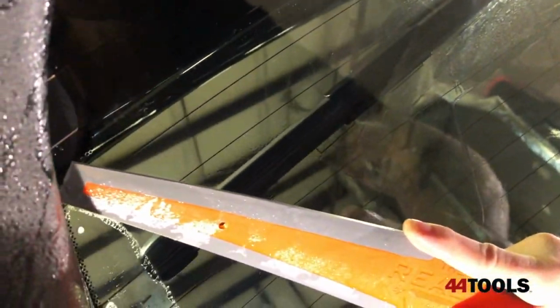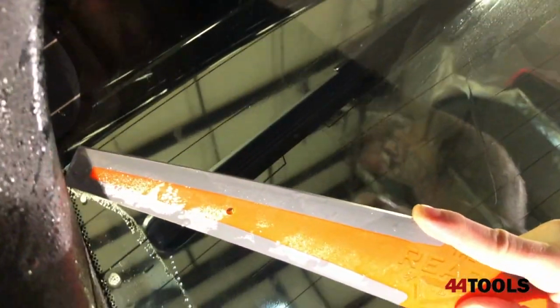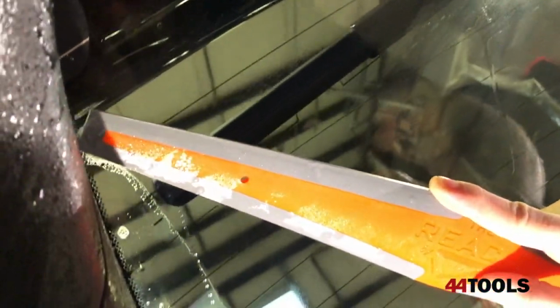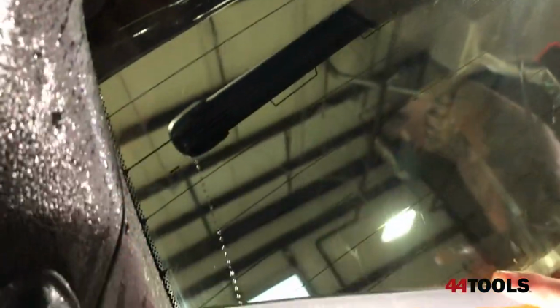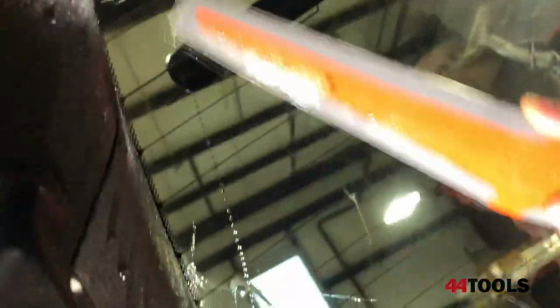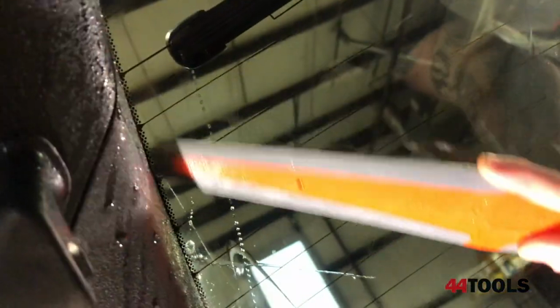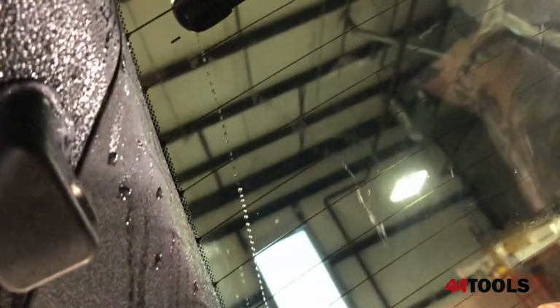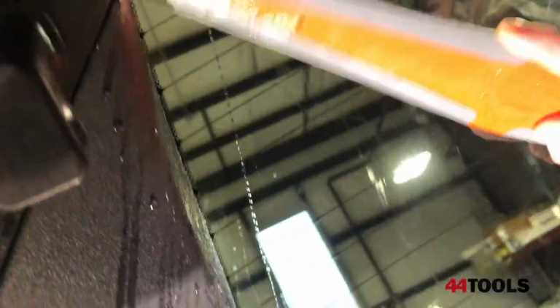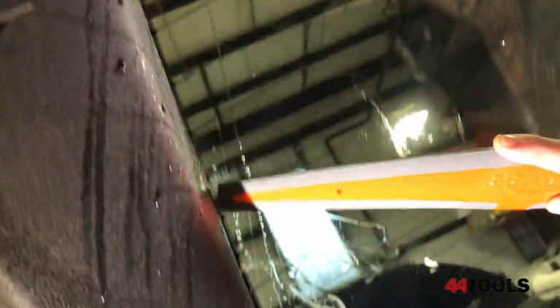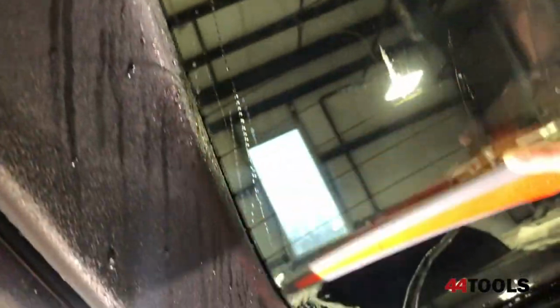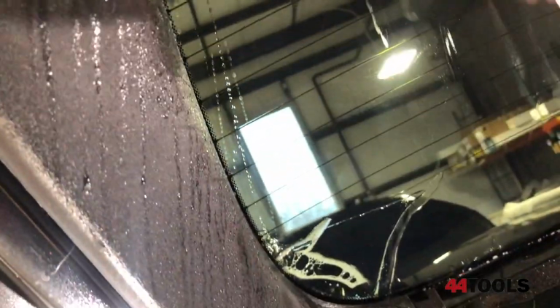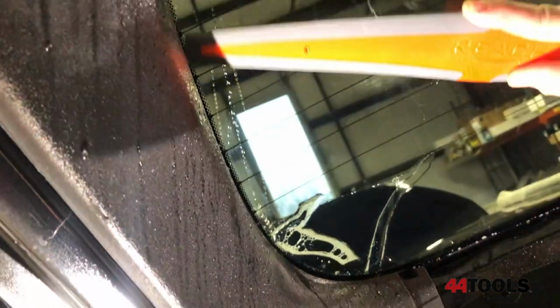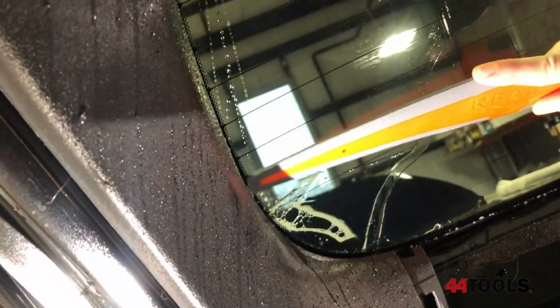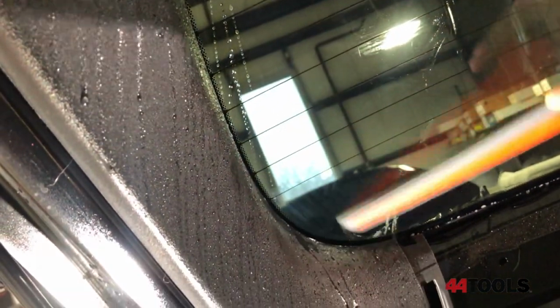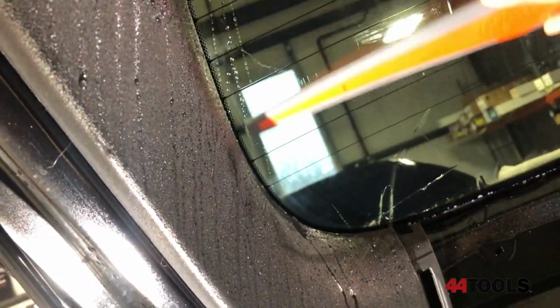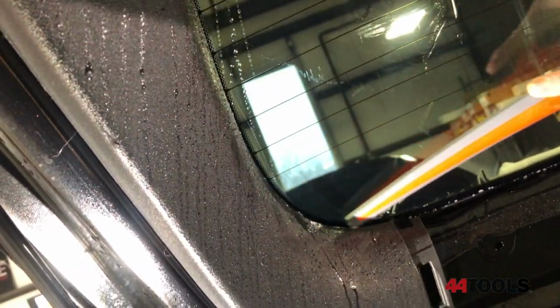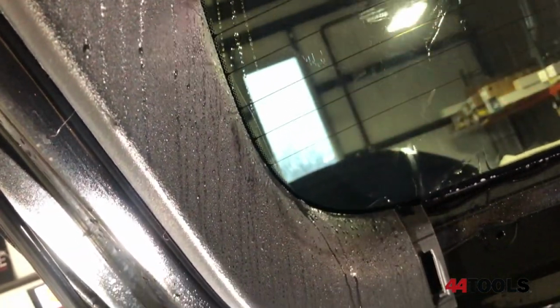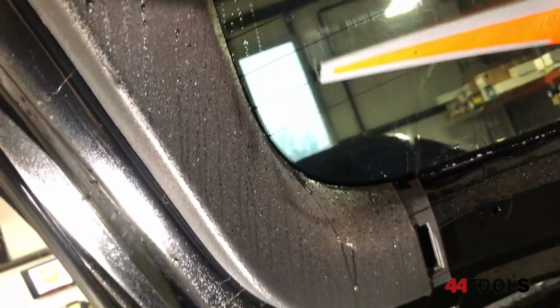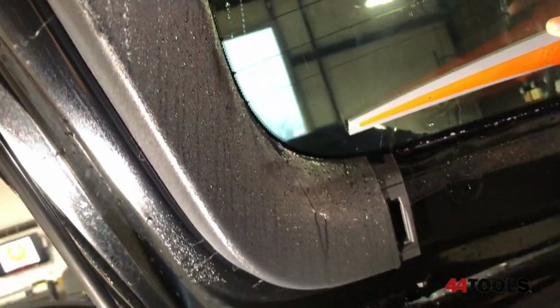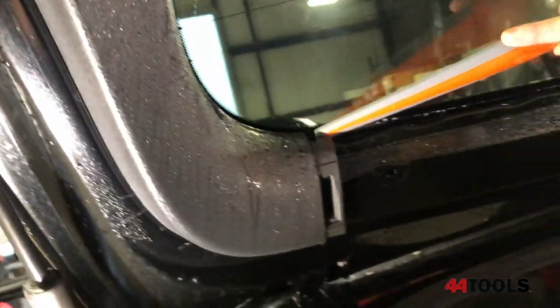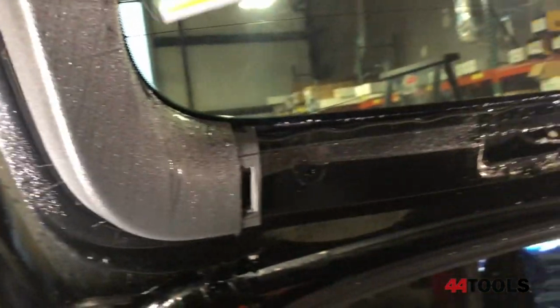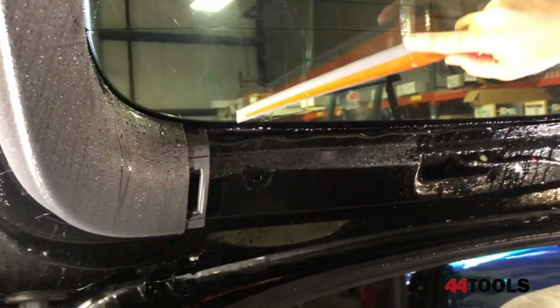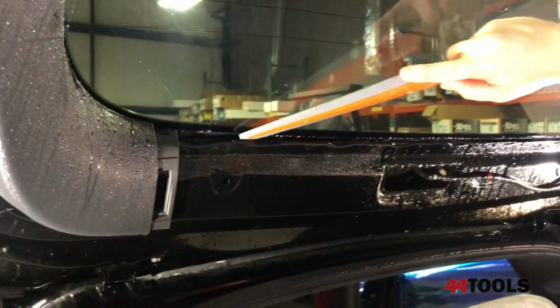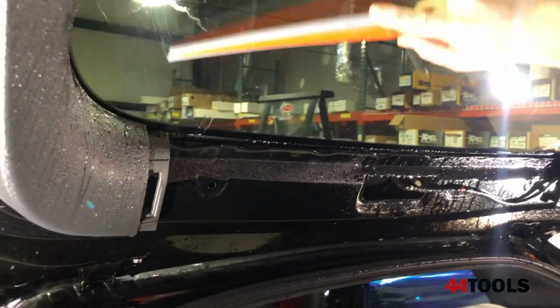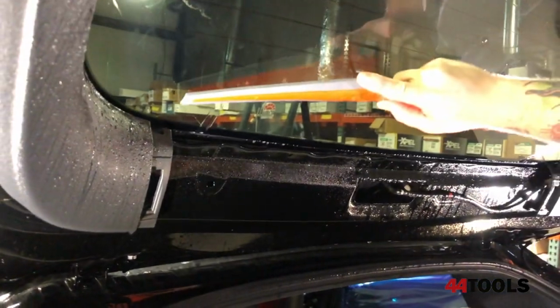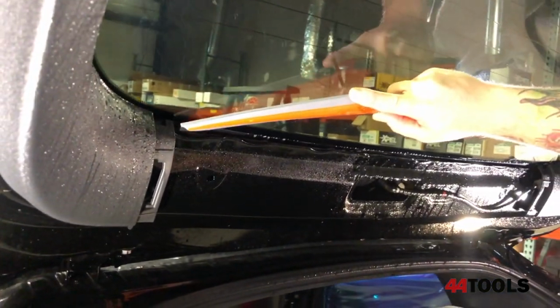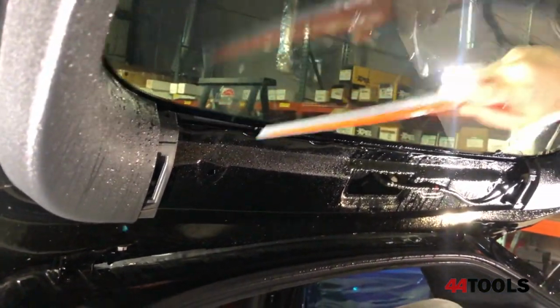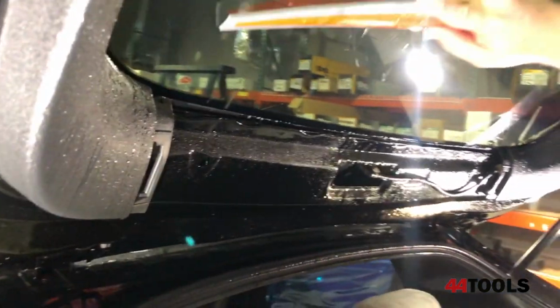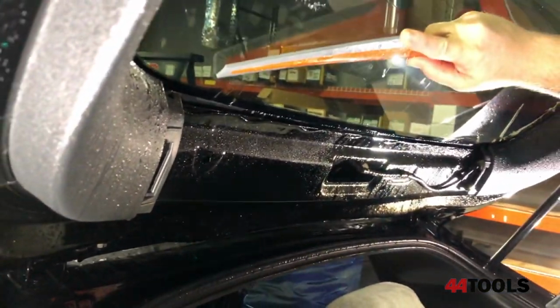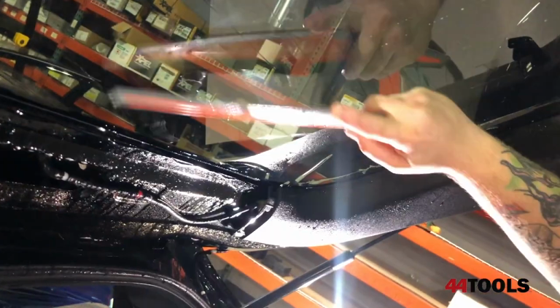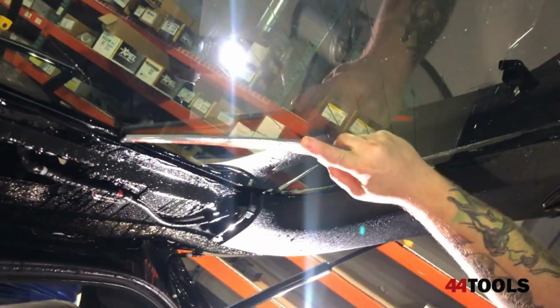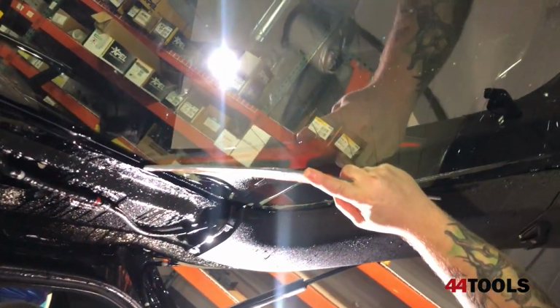Using the deeper, more radiused side of the Reach tool, we're going to evacuate a lot of water quickly. The unique design of the Reach tool allows for extremely comfortable and ergonomic use.